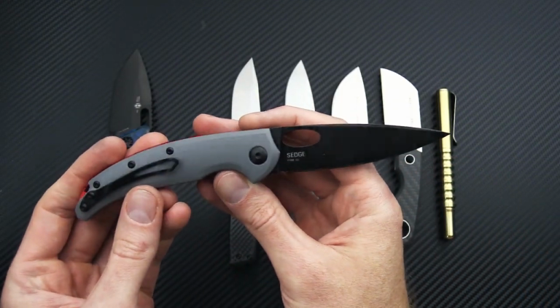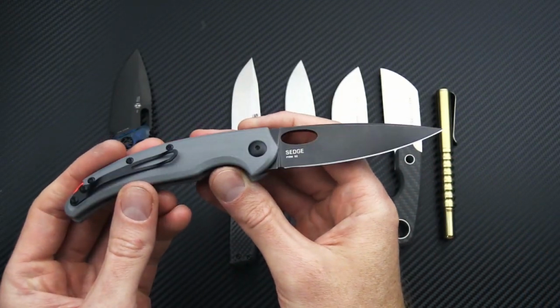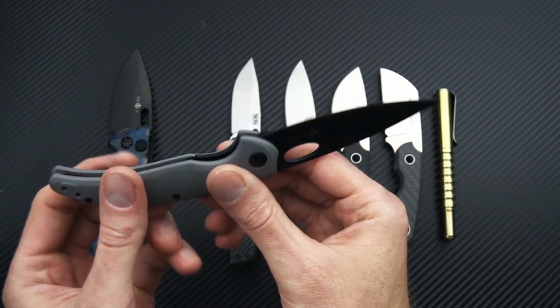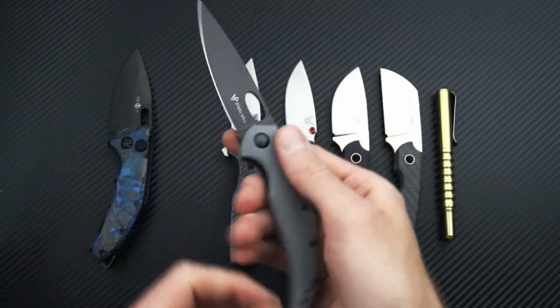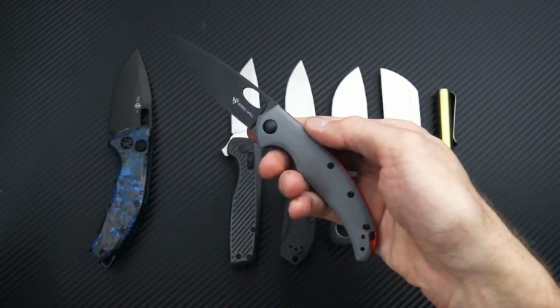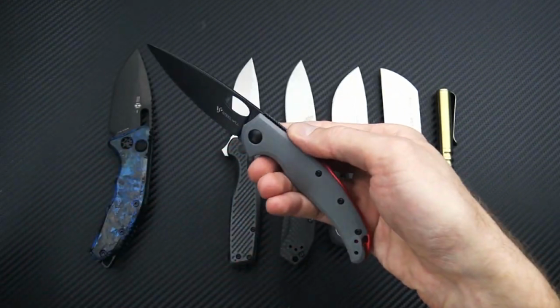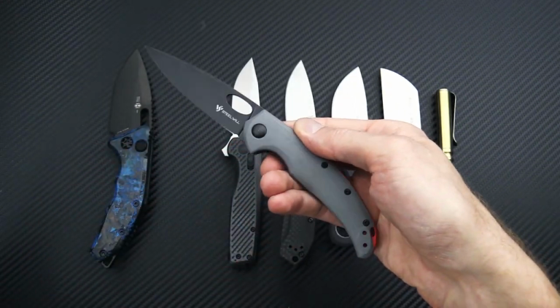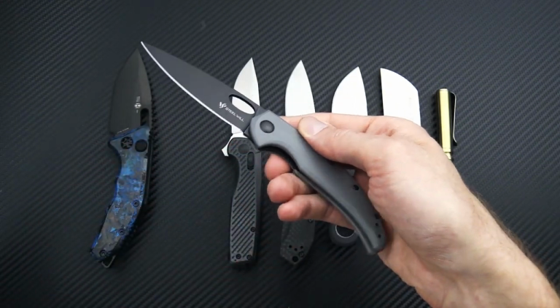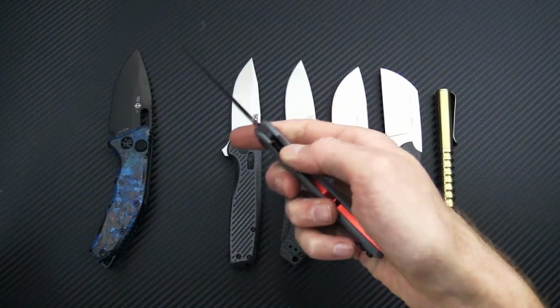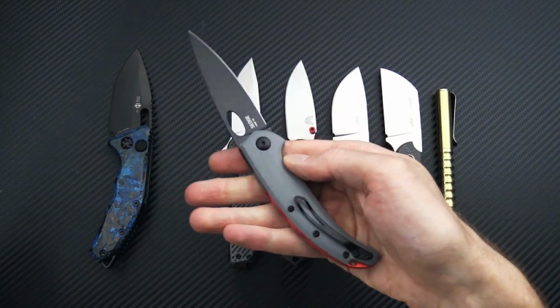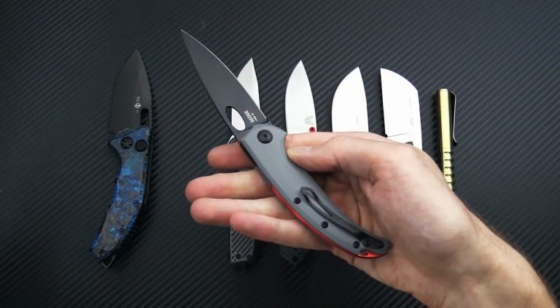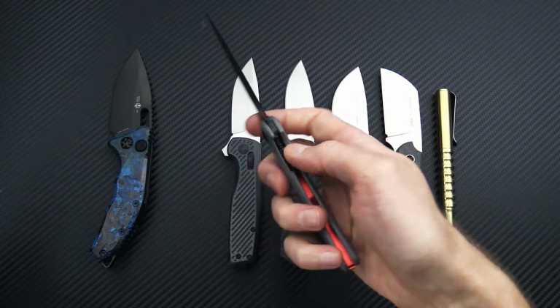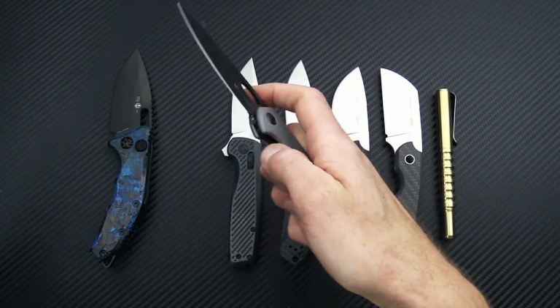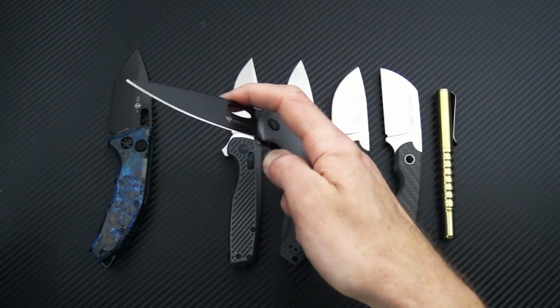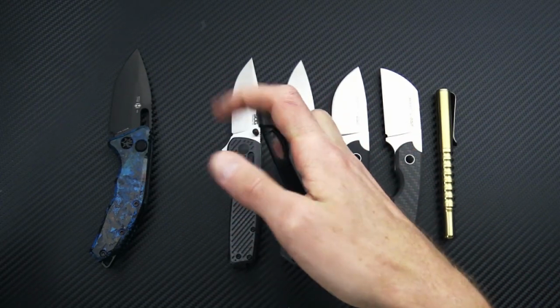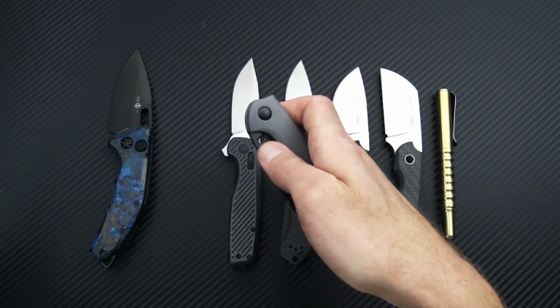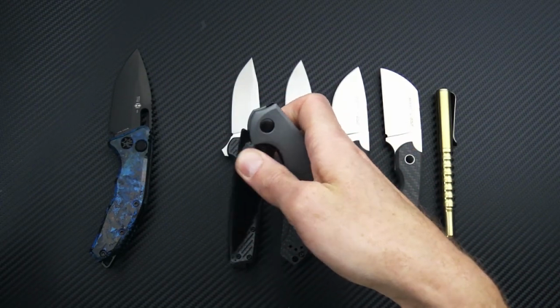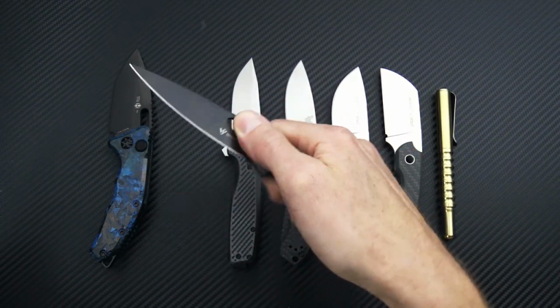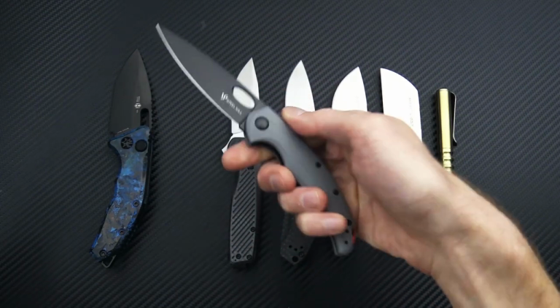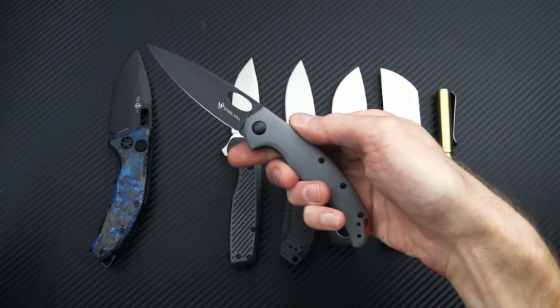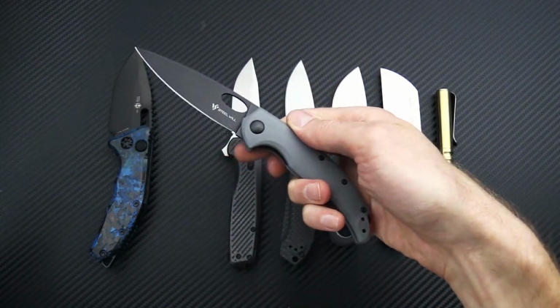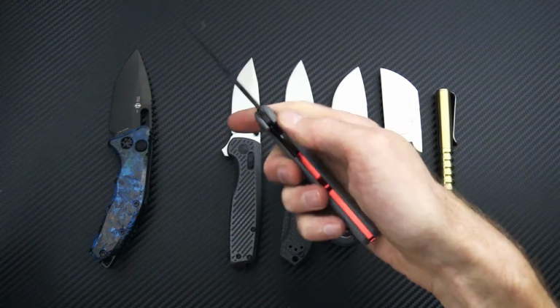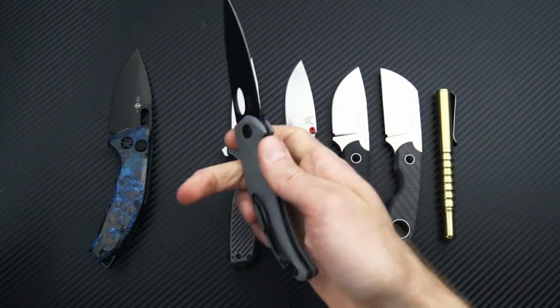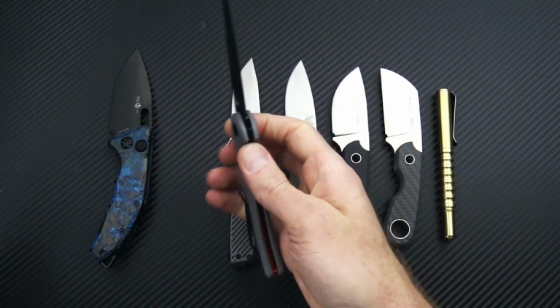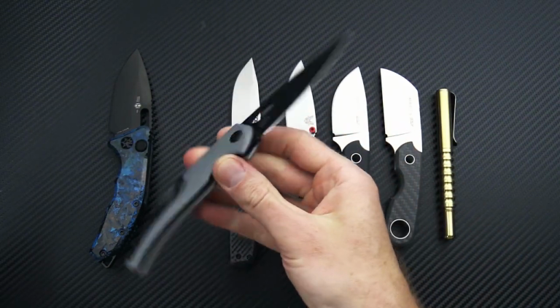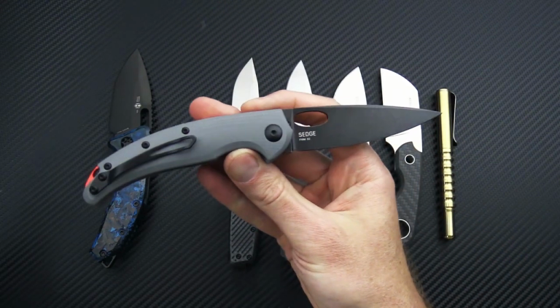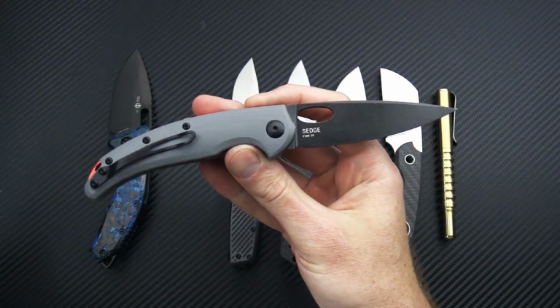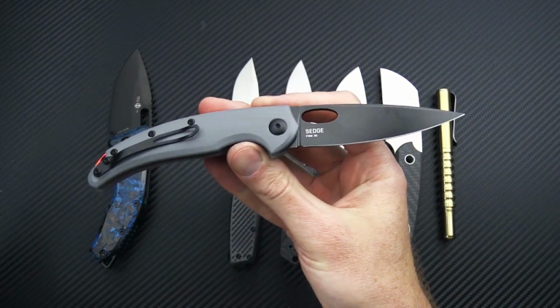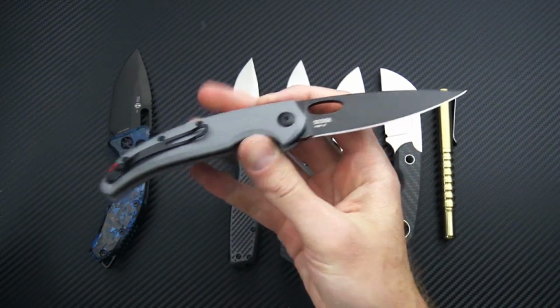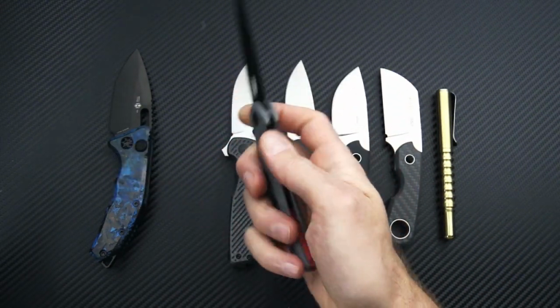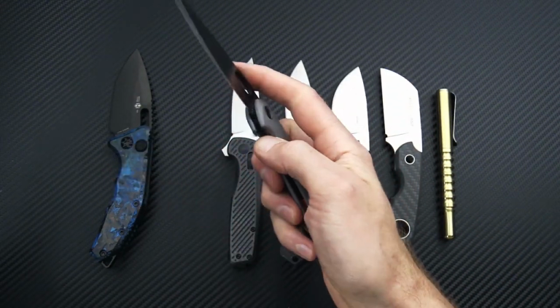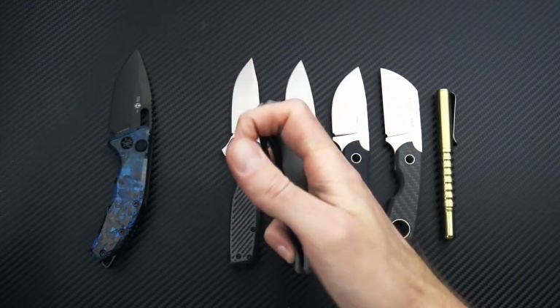Great little EDC in the smaller mini size, and the larger size is still slim and light enough for everyday carry while delivering a nice full size. We still have these in stock, and you can check out that overview on the channel now.